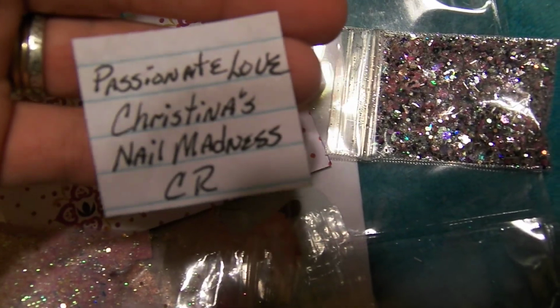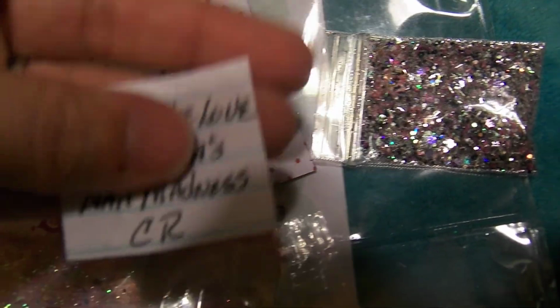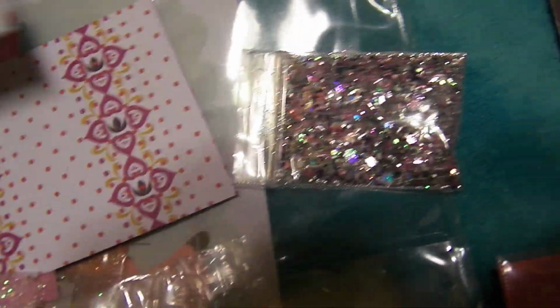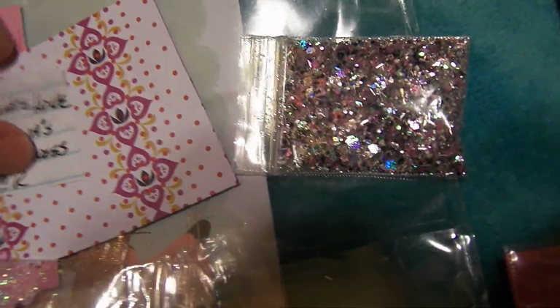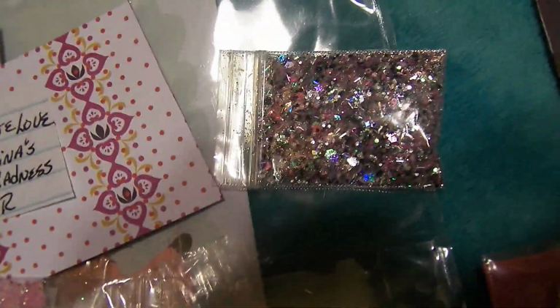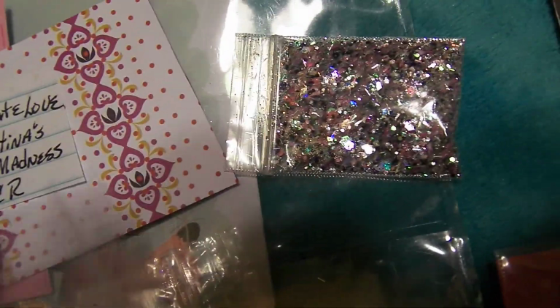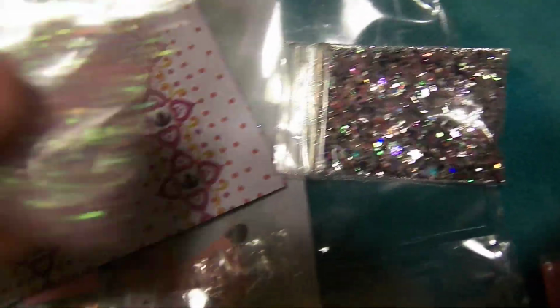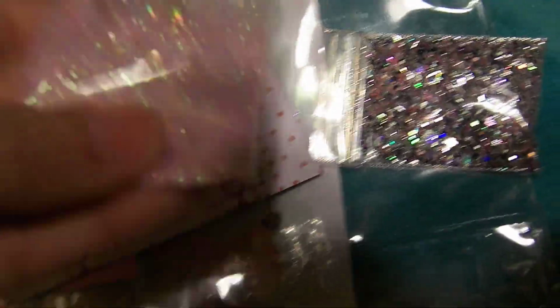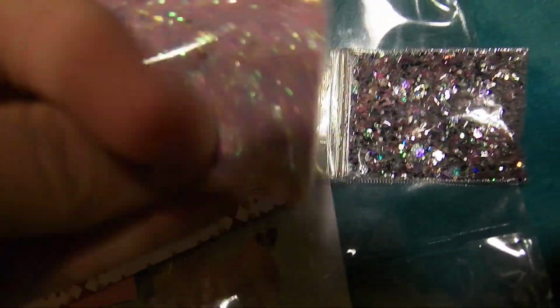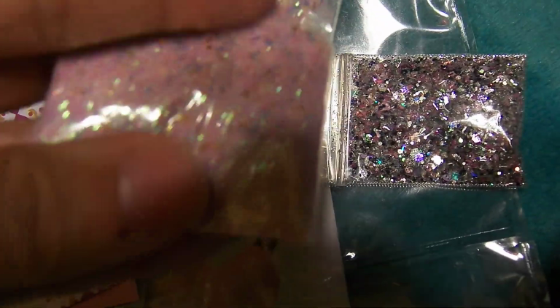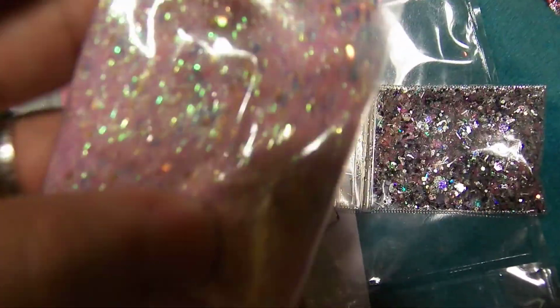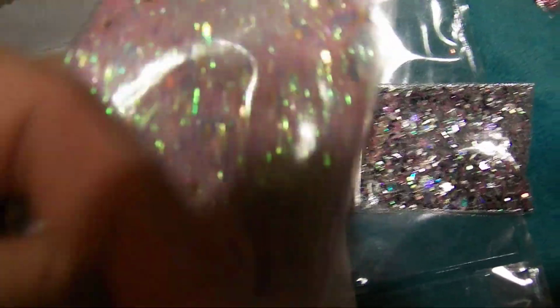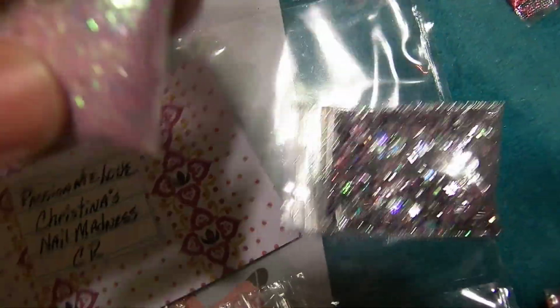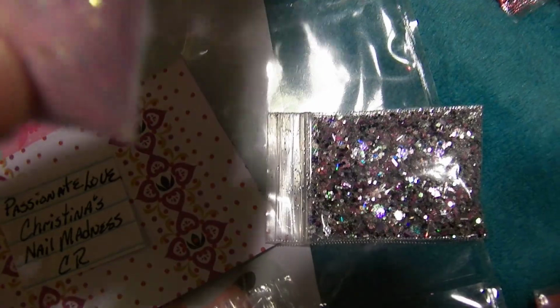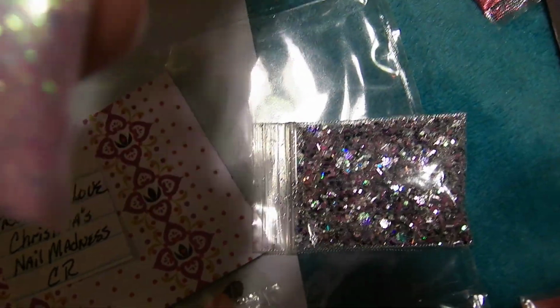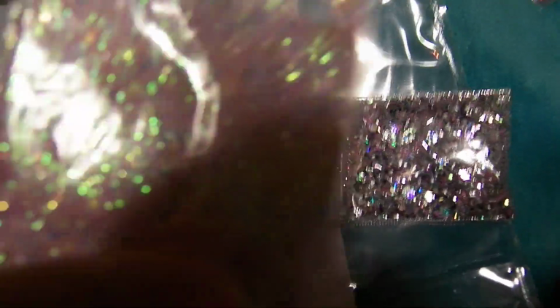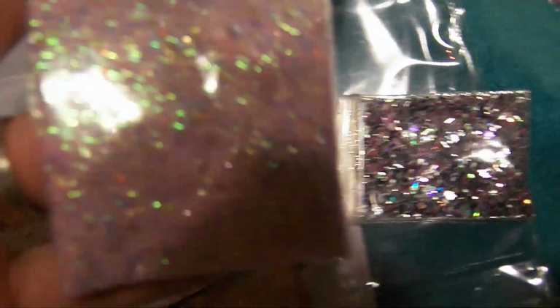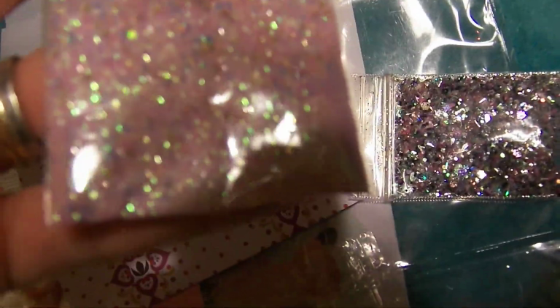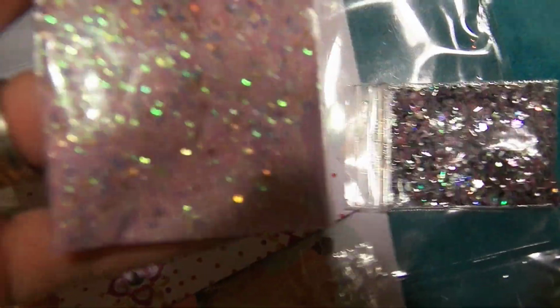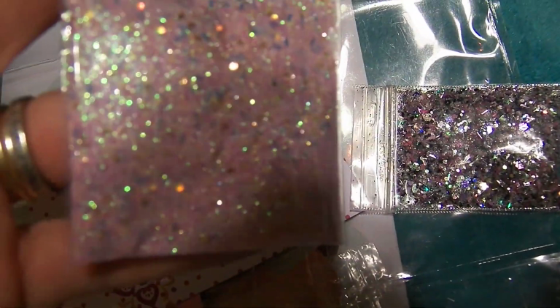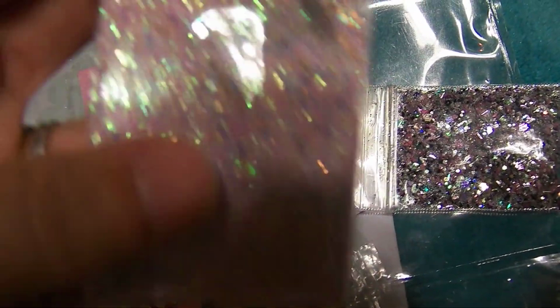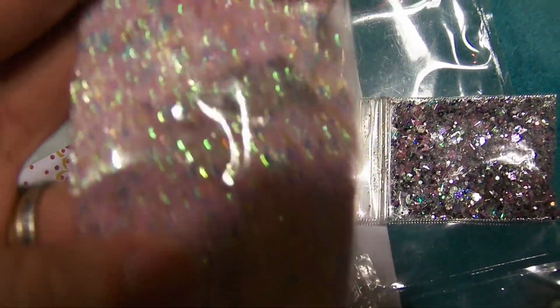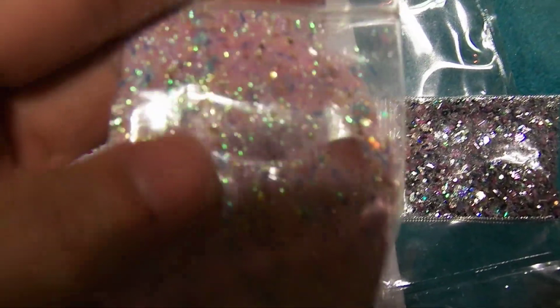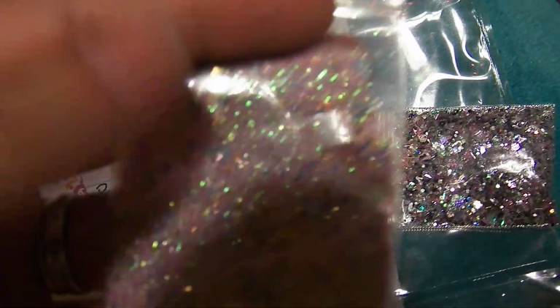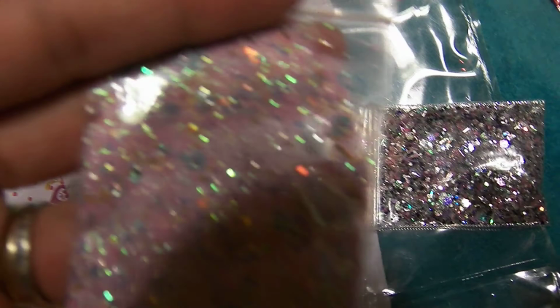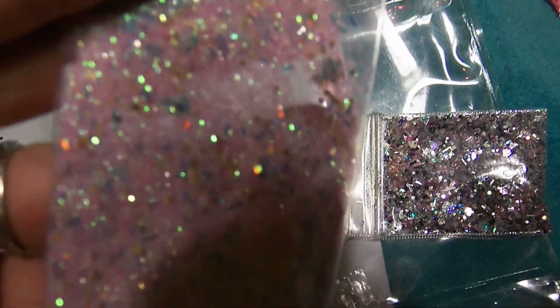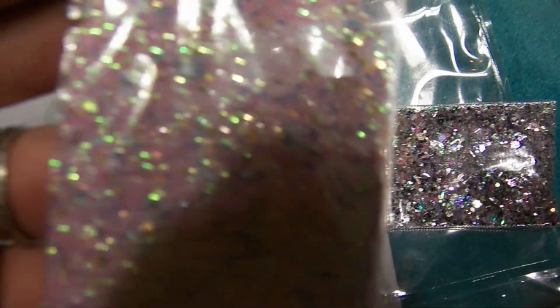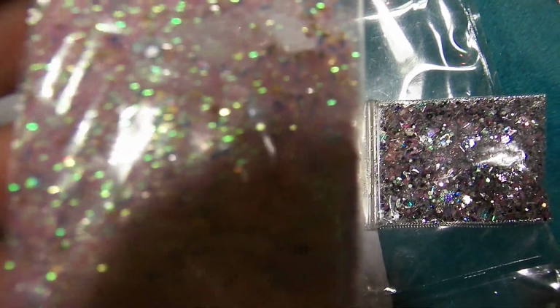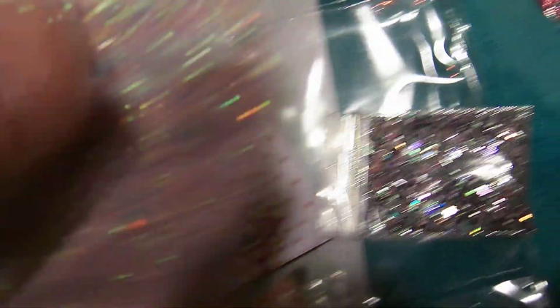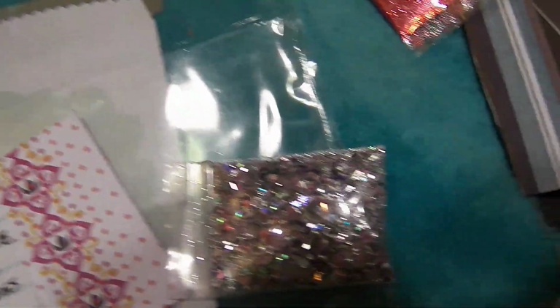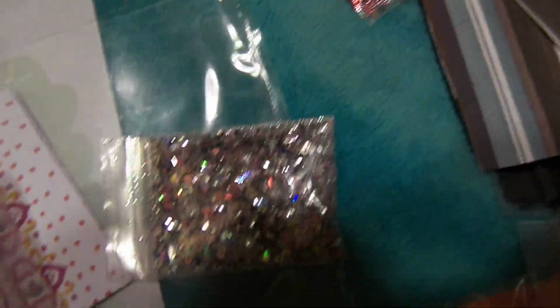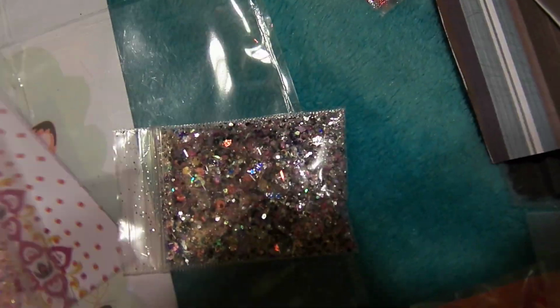Christina's Nail Madness CR did this pocket, and this is a beautiful baby pink. Oh, I love that. So thank you so much for your mix, honey.